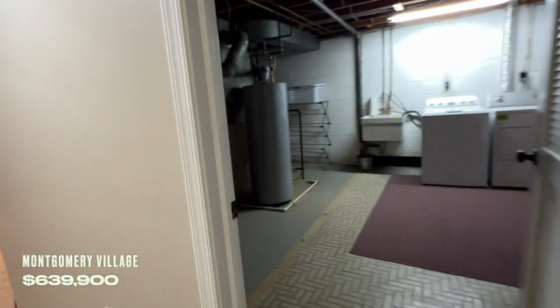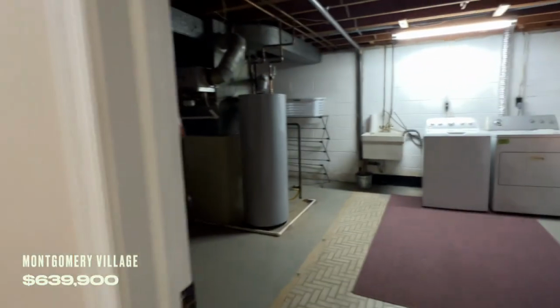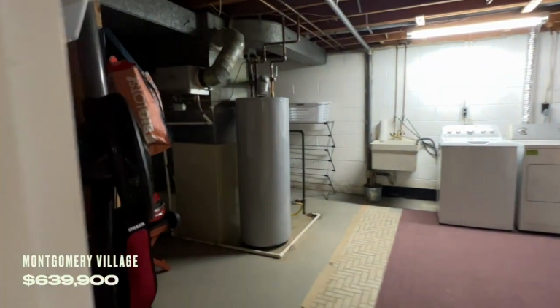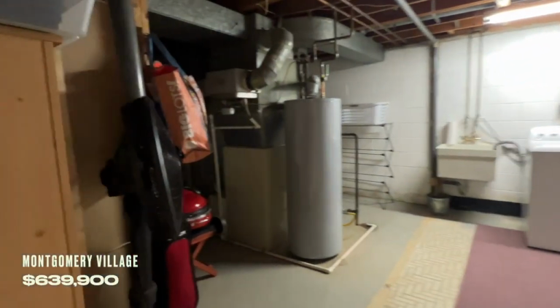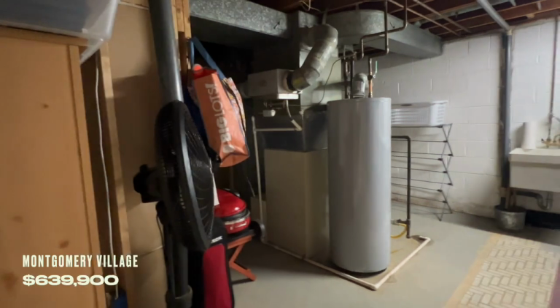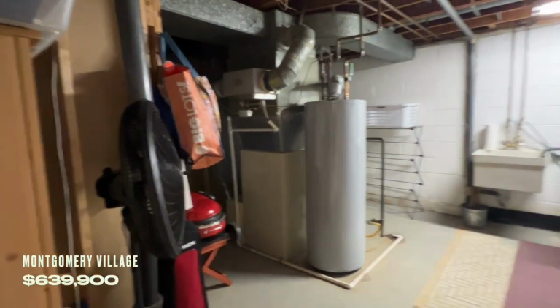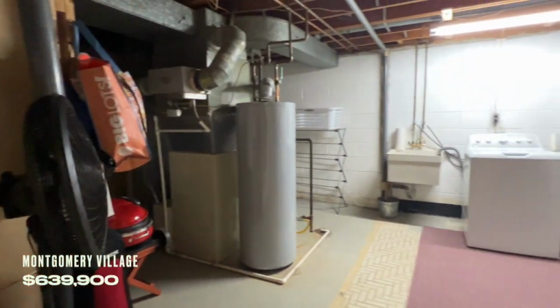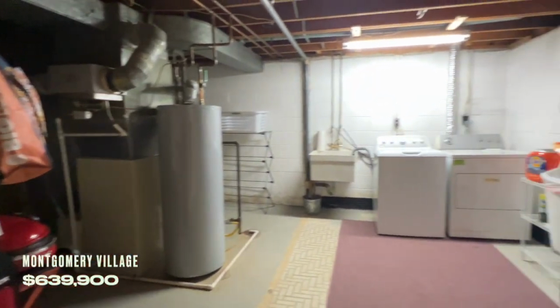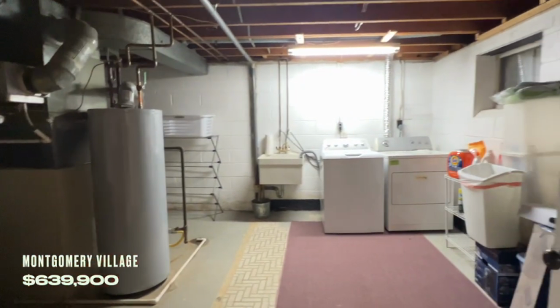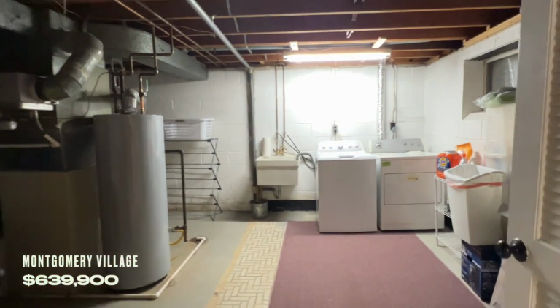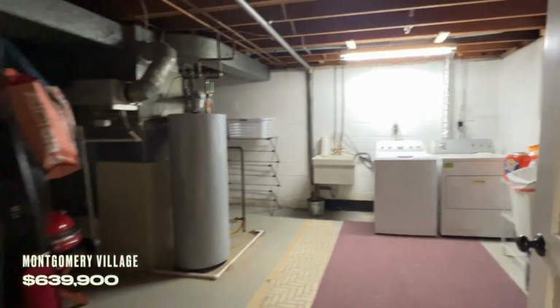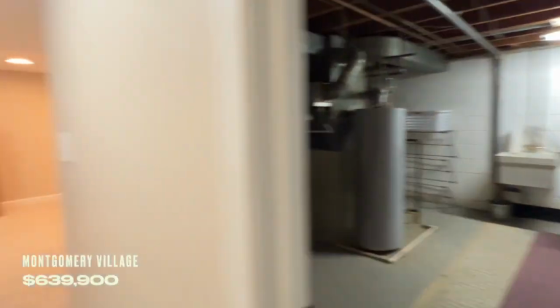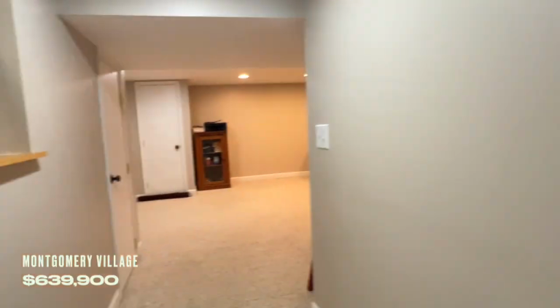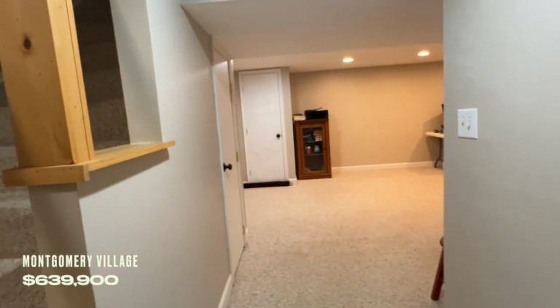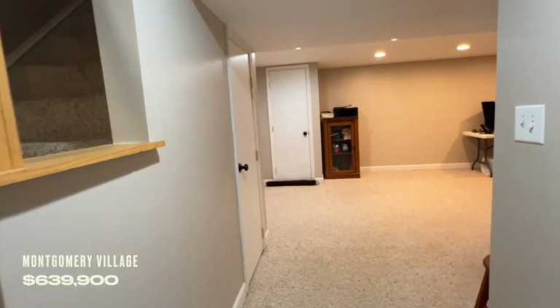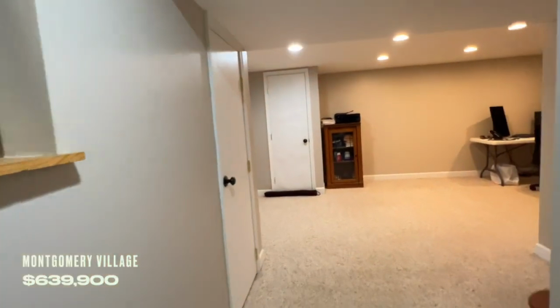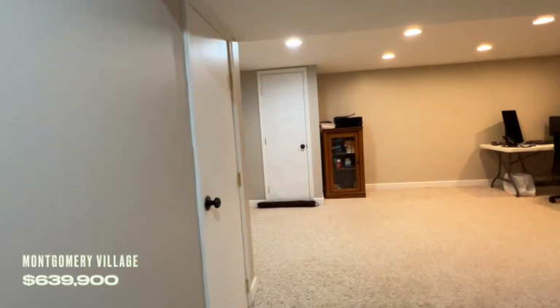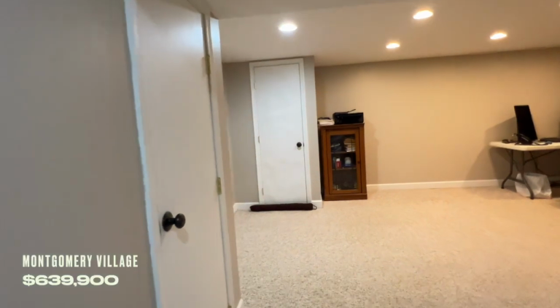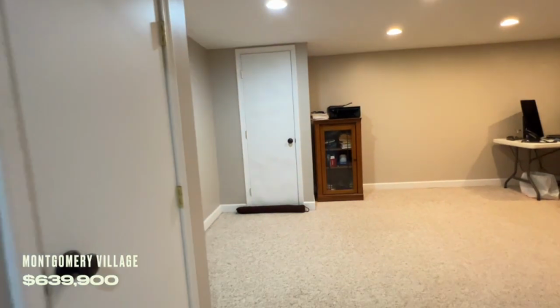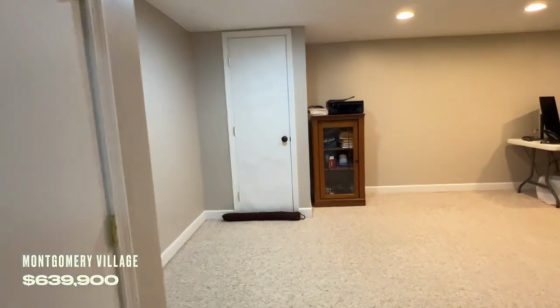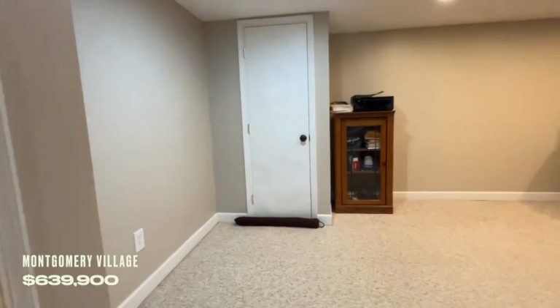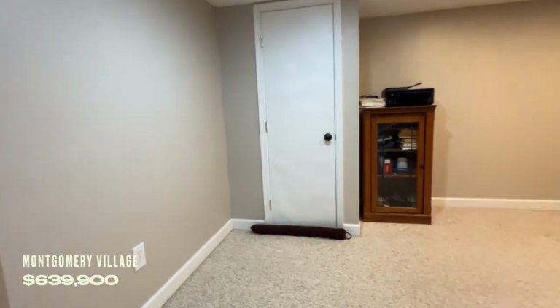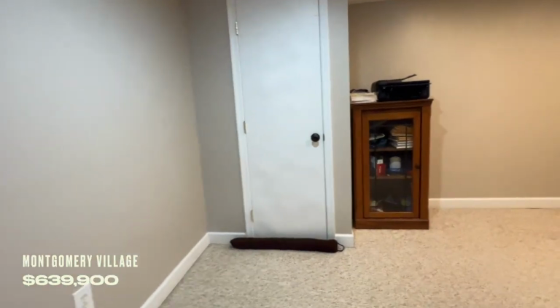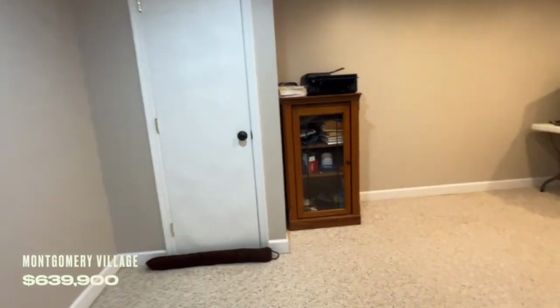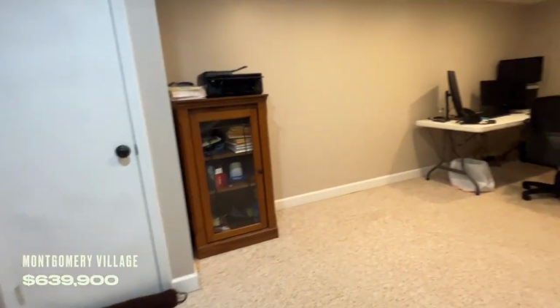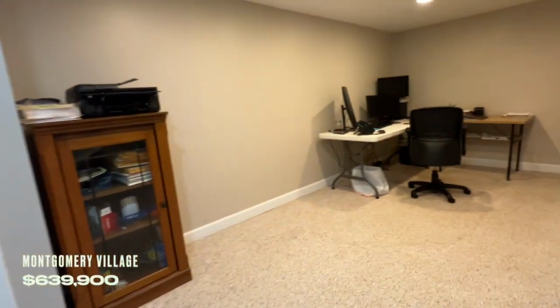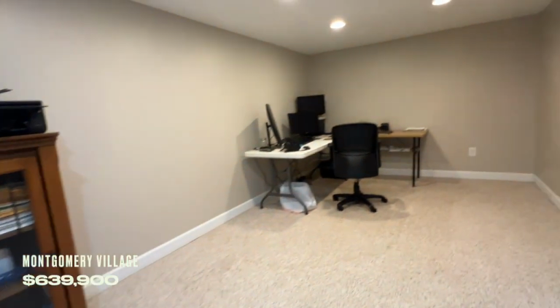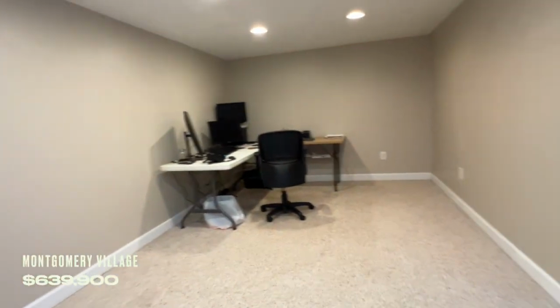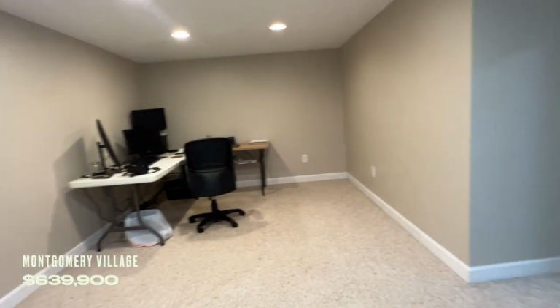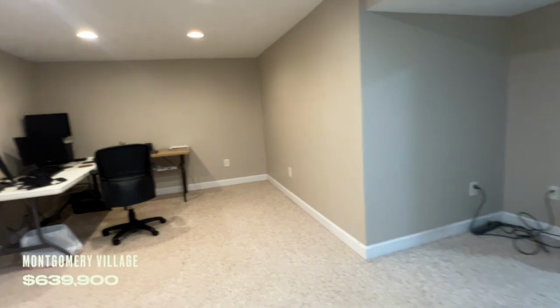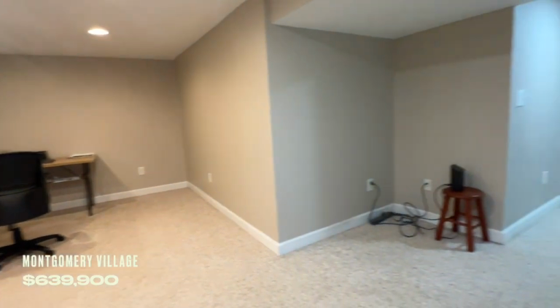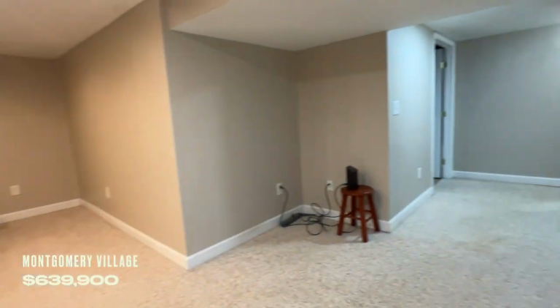You've got your washer and dryer down here, the bones of the house — your HVAC system — and then you've got another maybe six or seven hundred square feet down here. About the size of my first apartment.